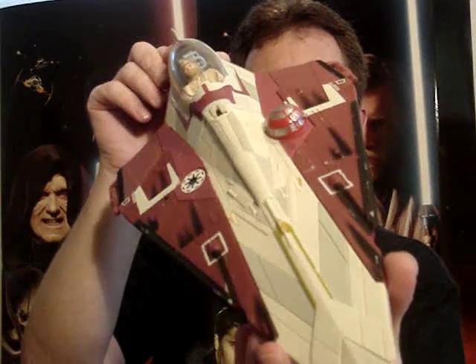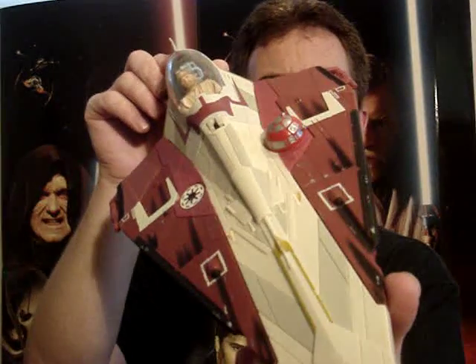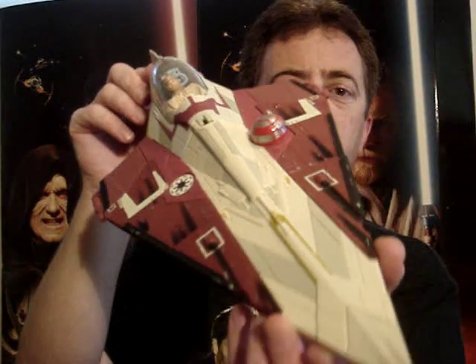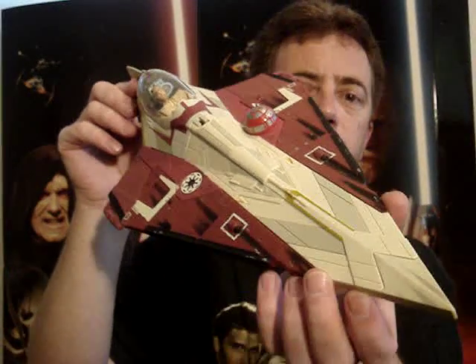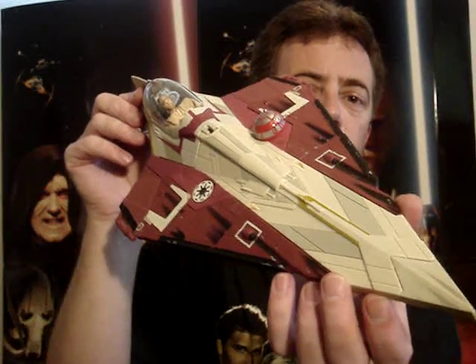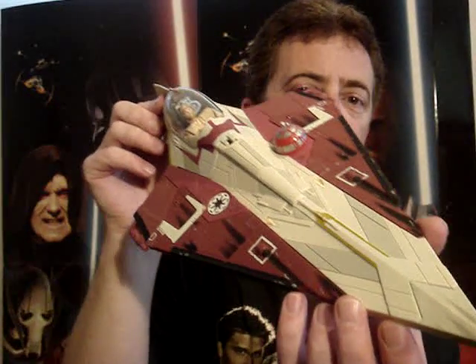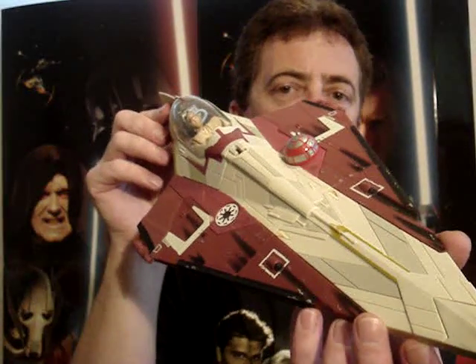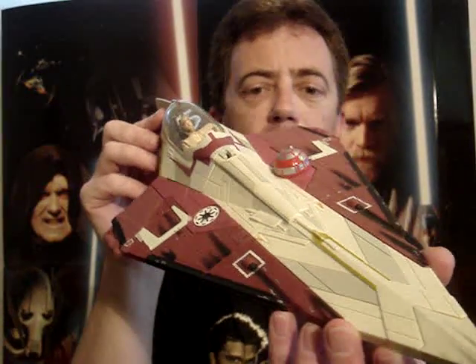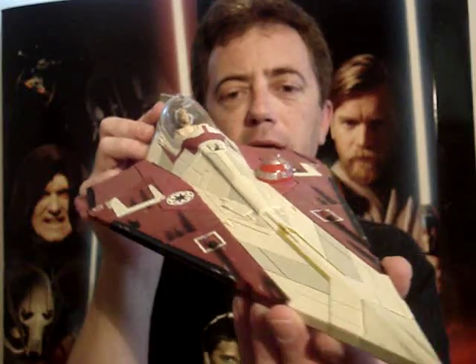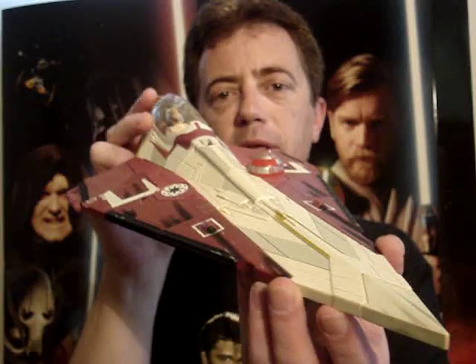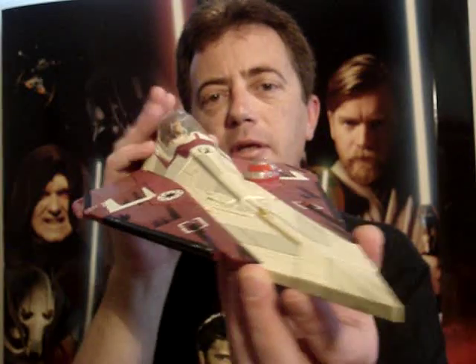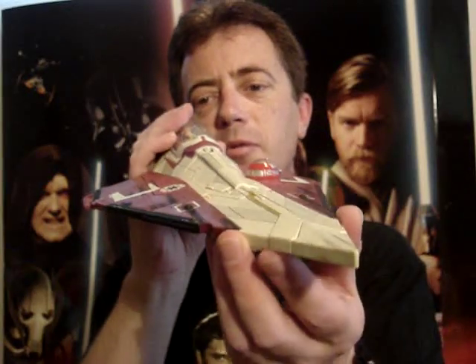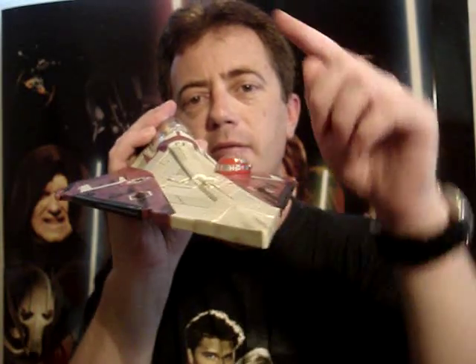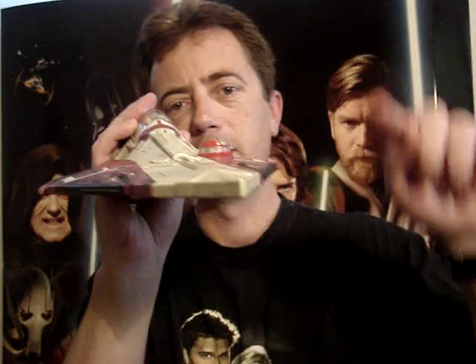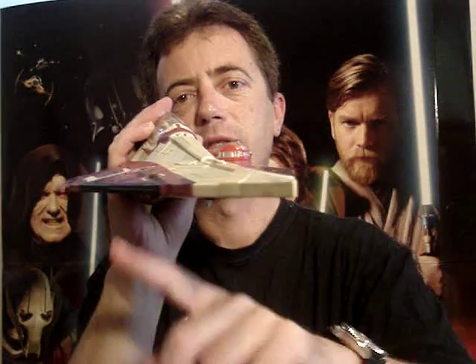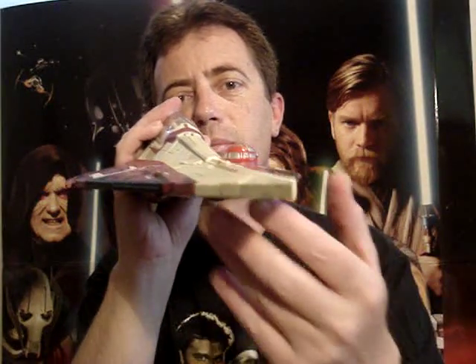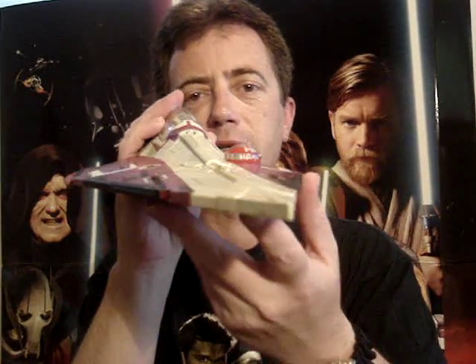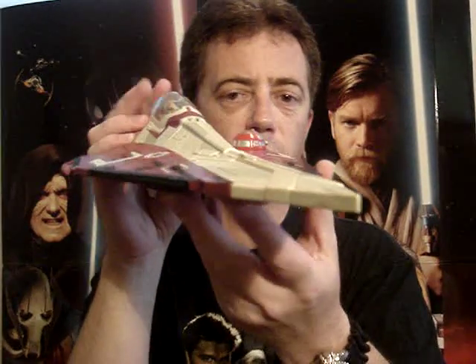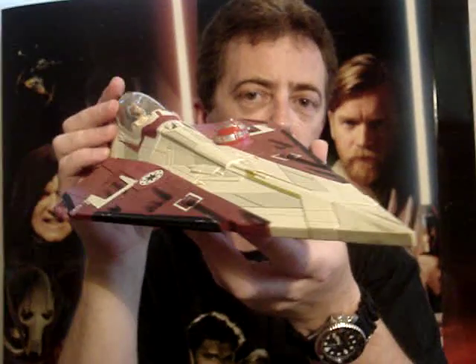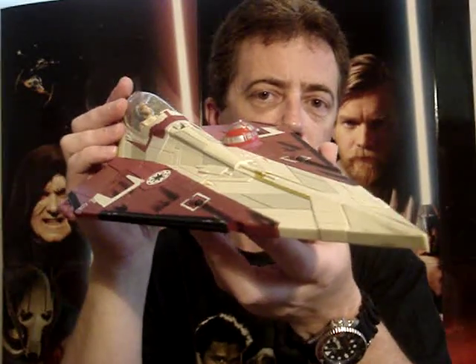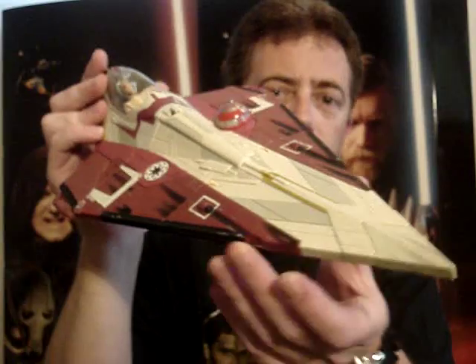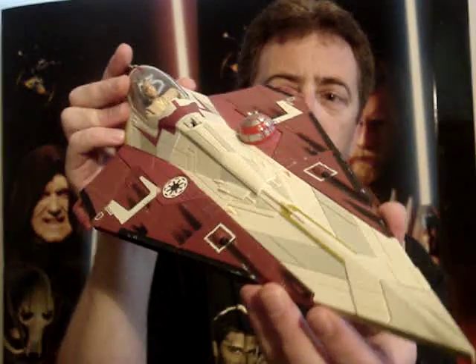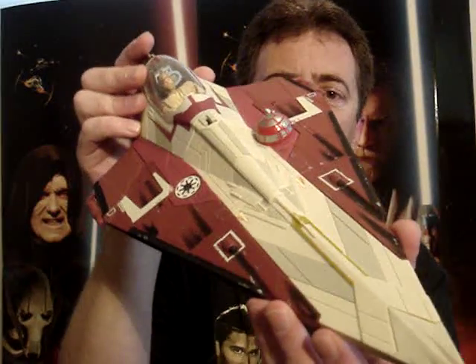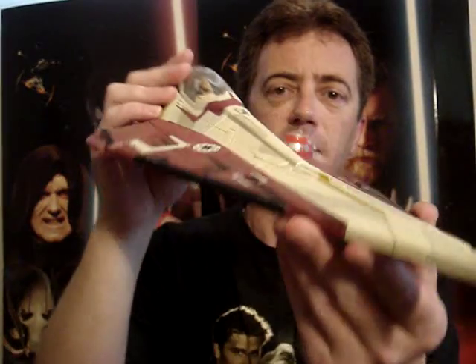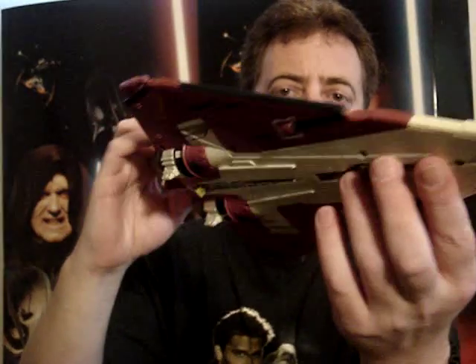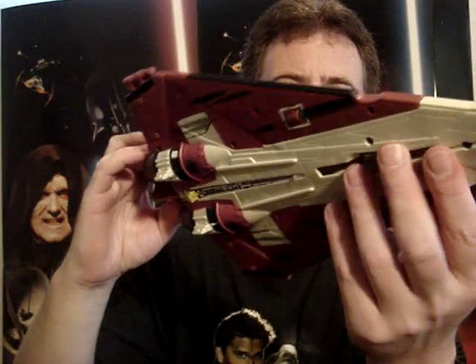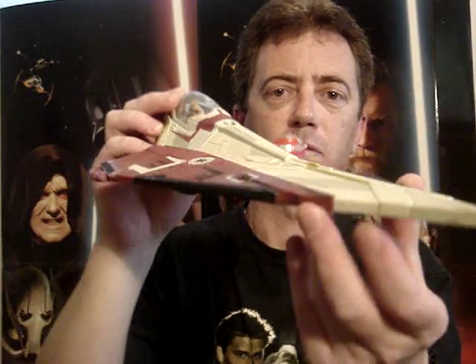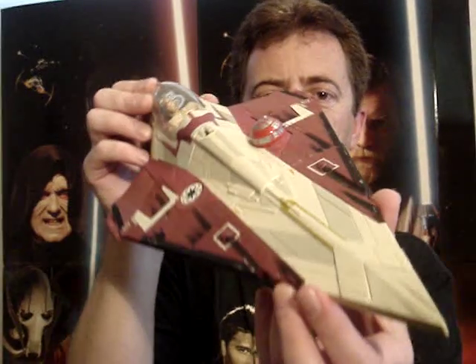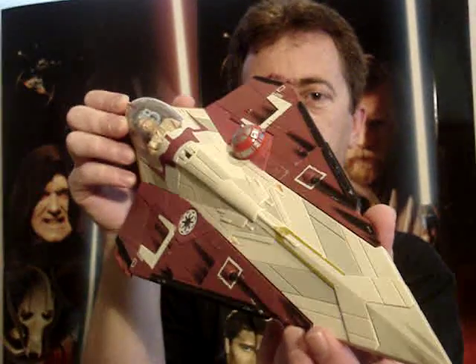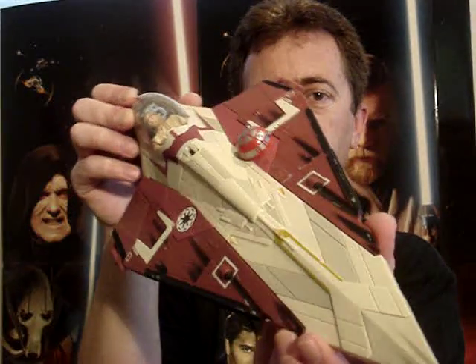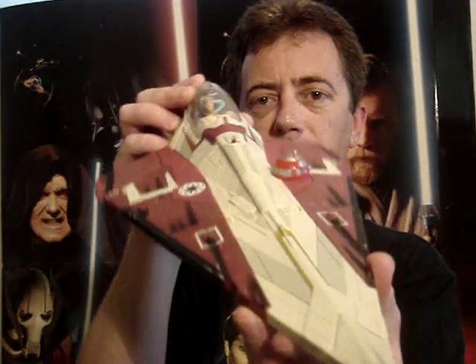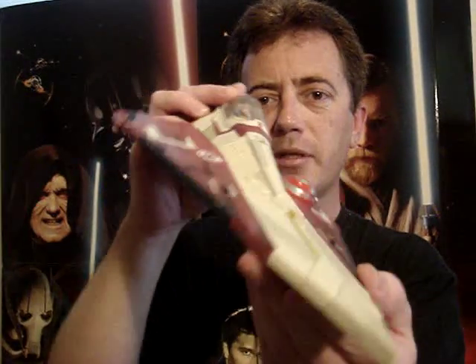It's also been recently re-released and it also comes with the really large hyperspace ring as well. So if you like this vehicle, that would be the one to get as it includes the extra piece.